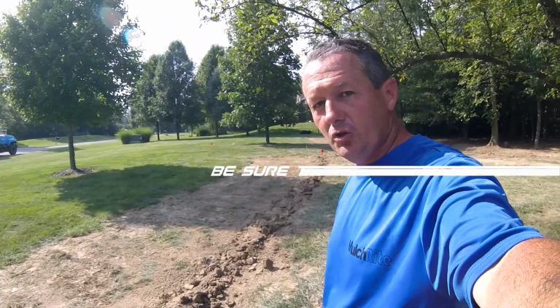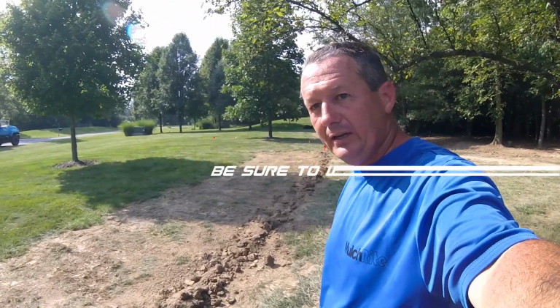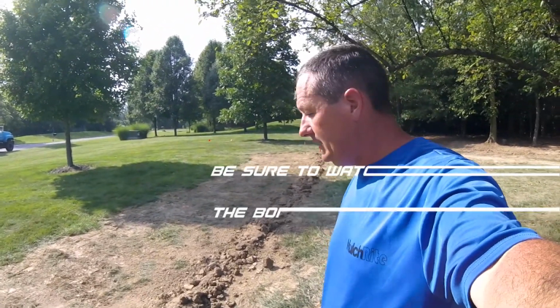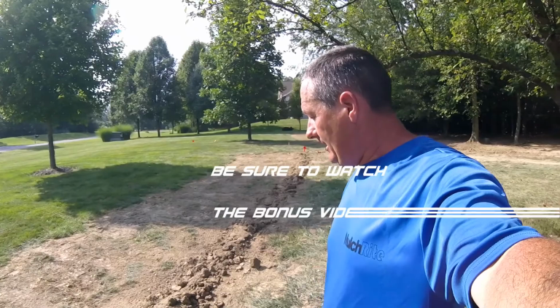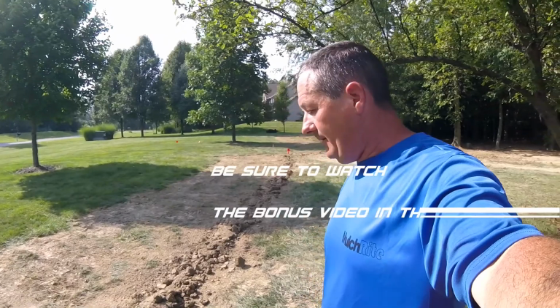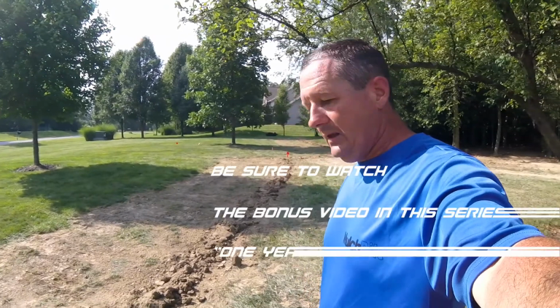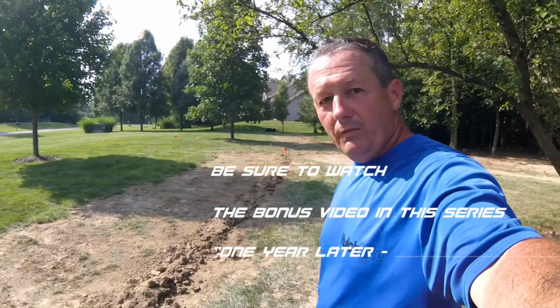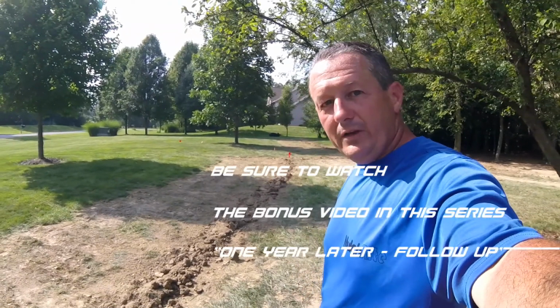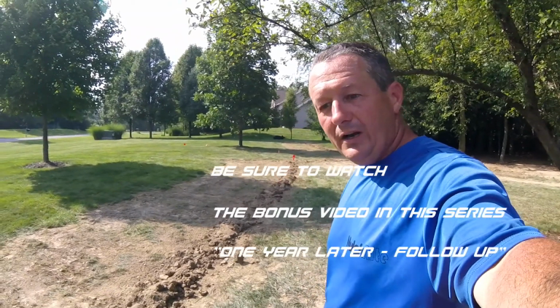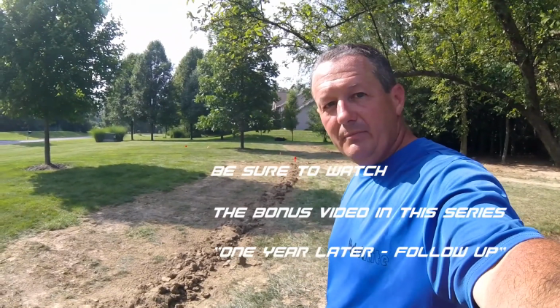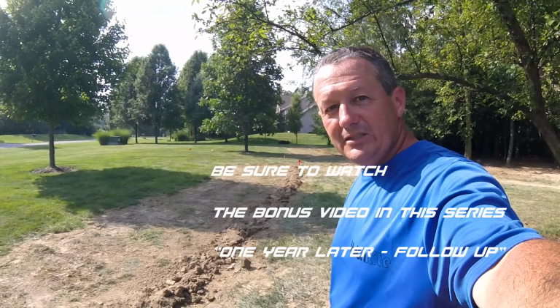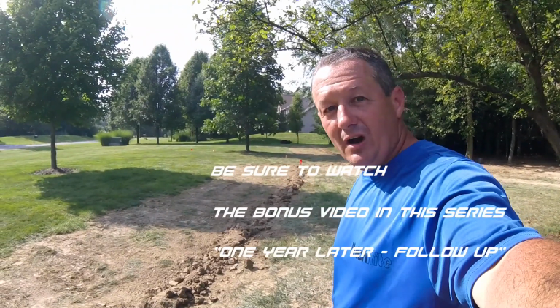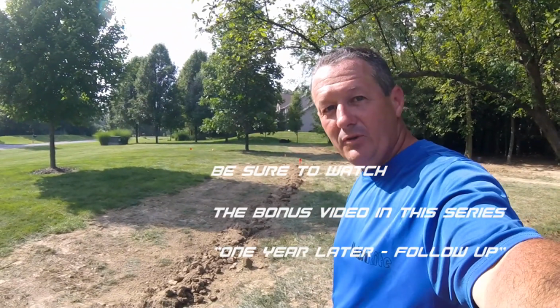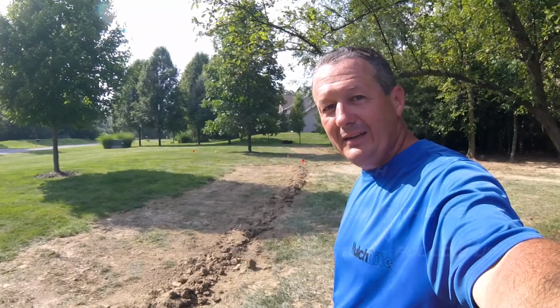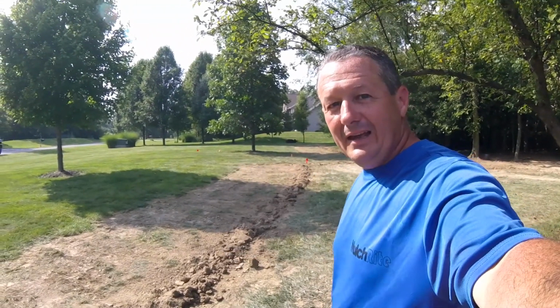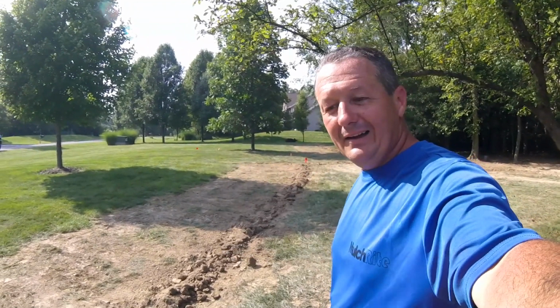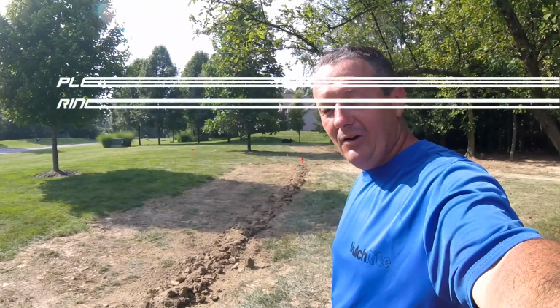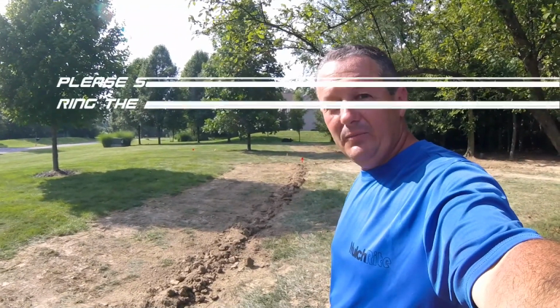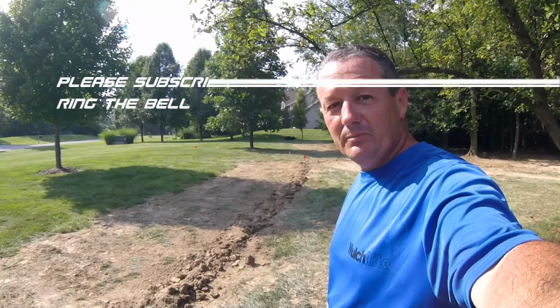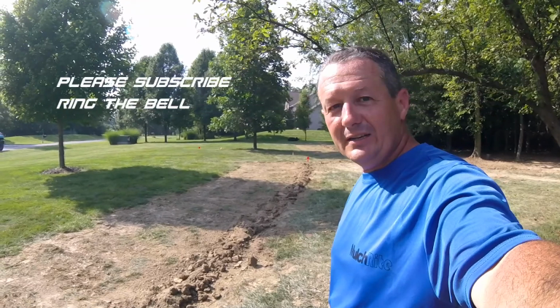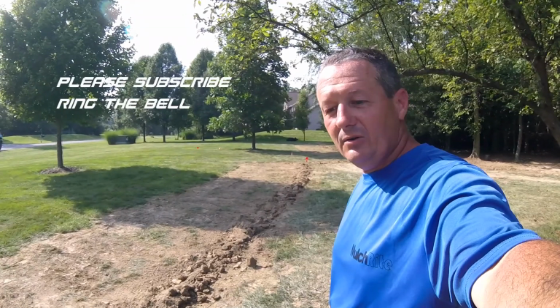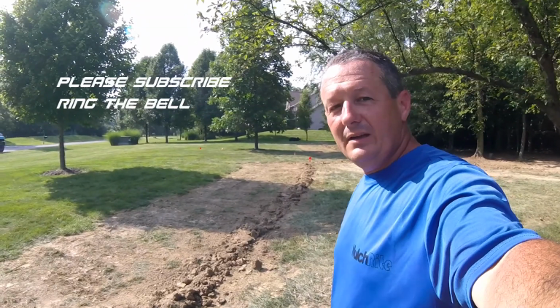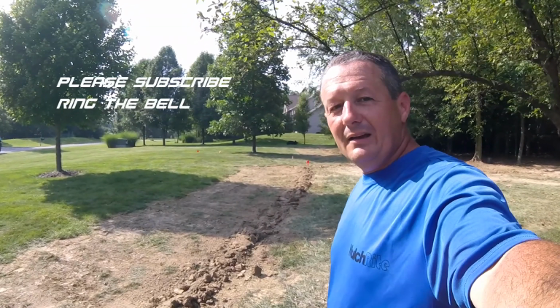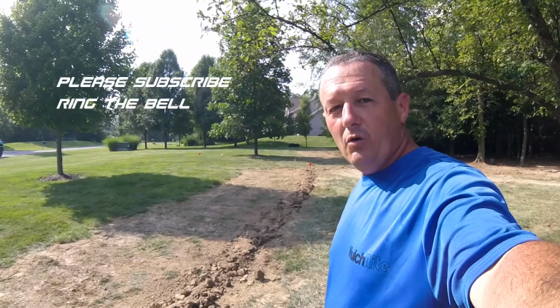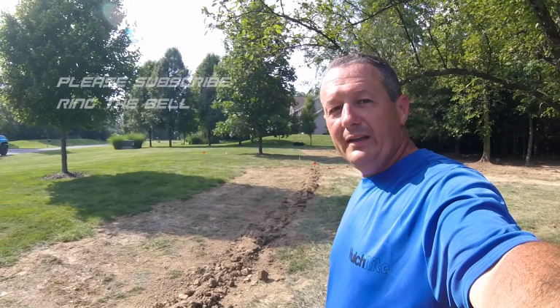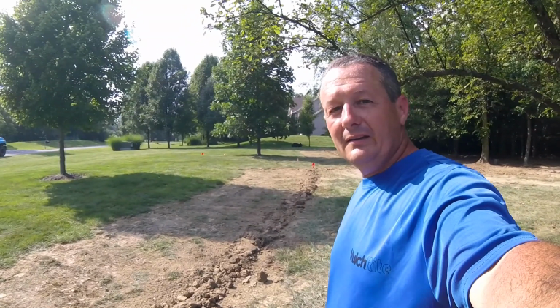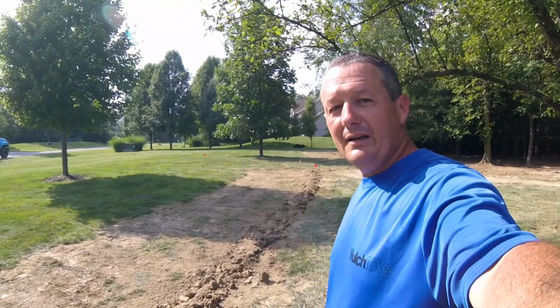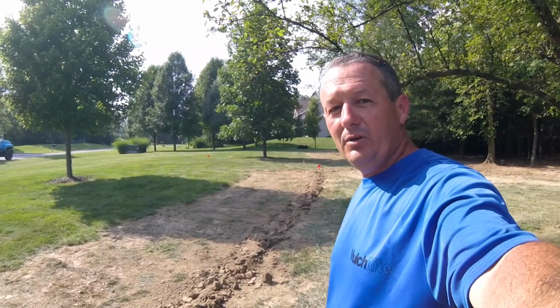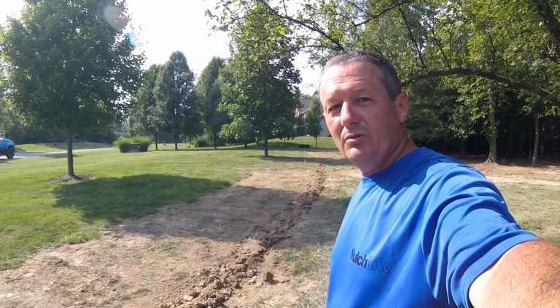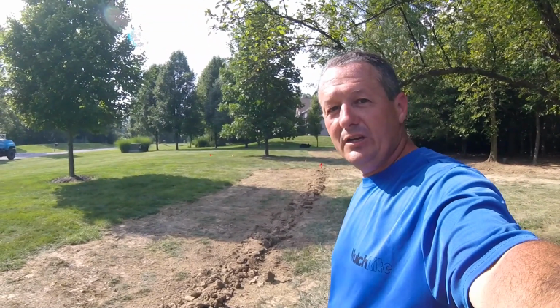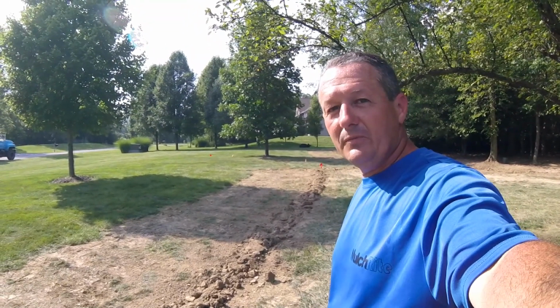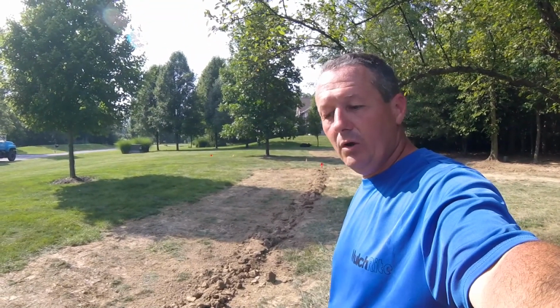Hopefully you'll keep watching. Please subscribe and I'll keep doing some projects that'll hopefully help you achieve something of your own.